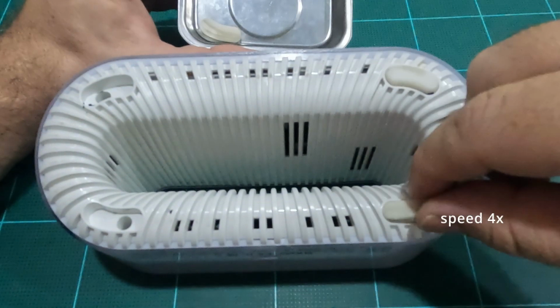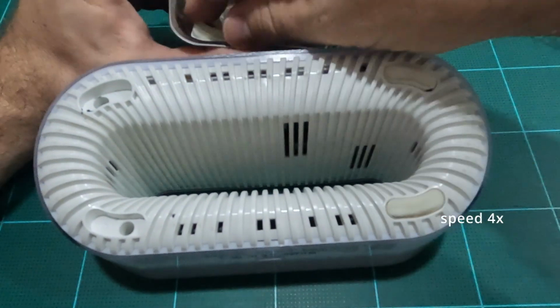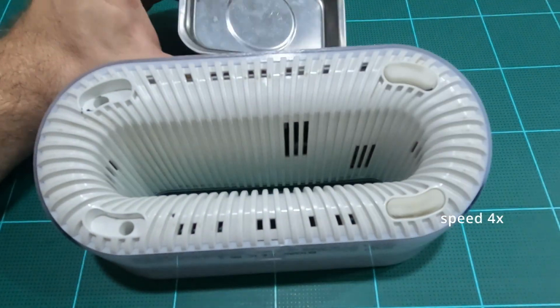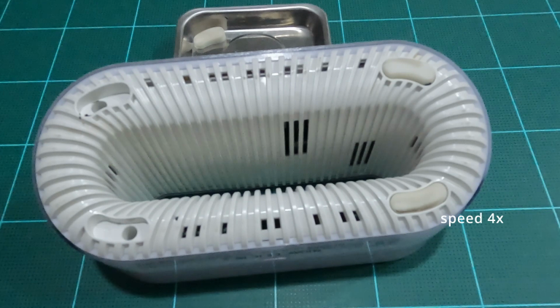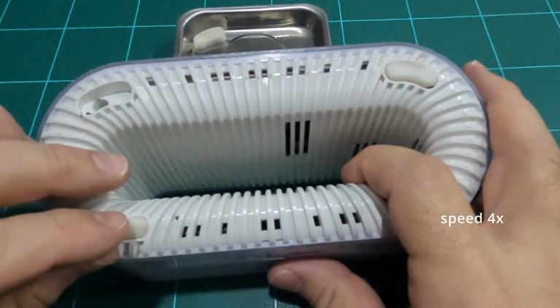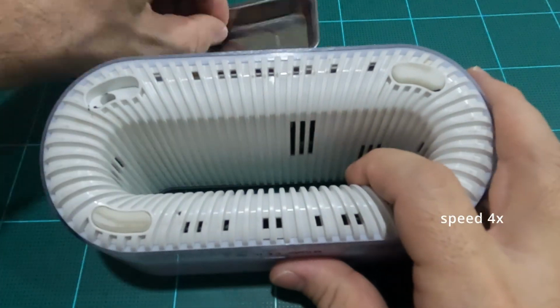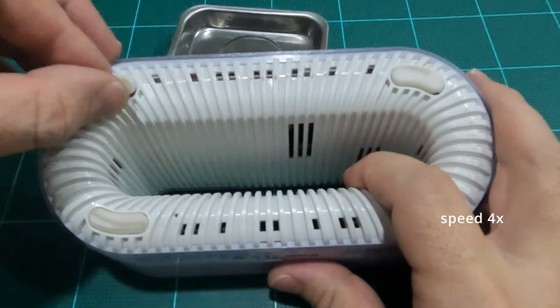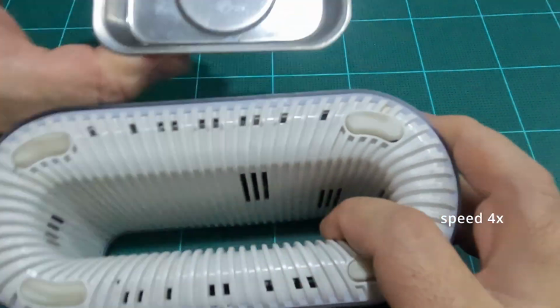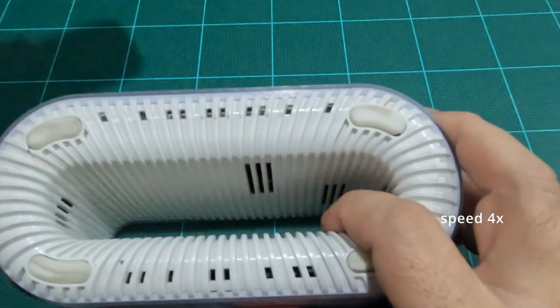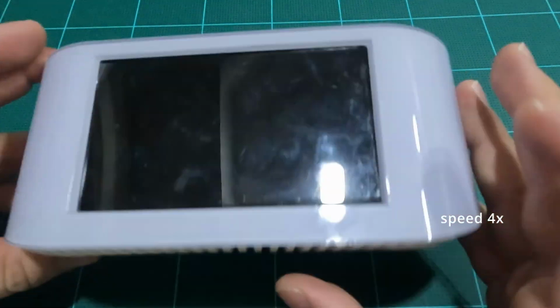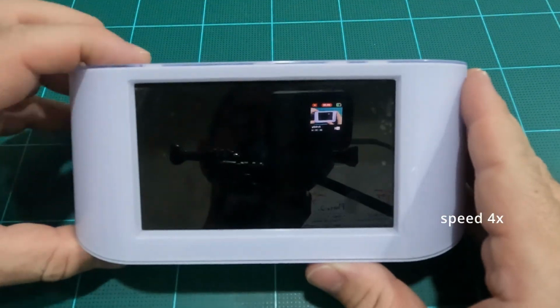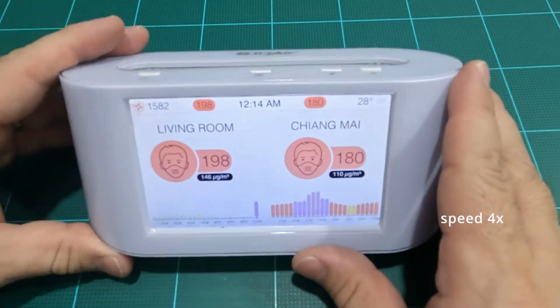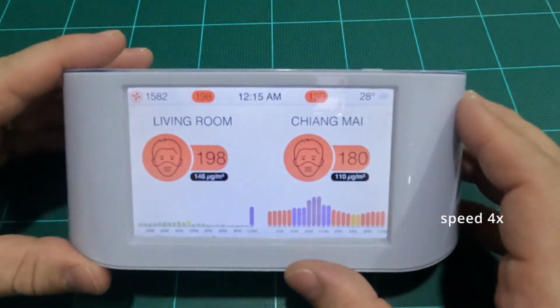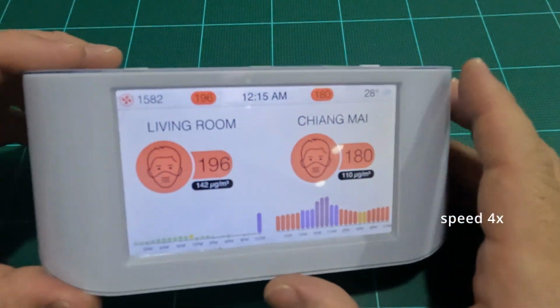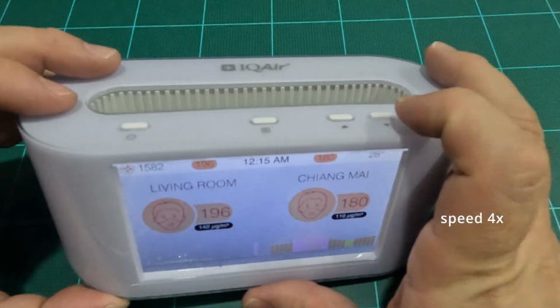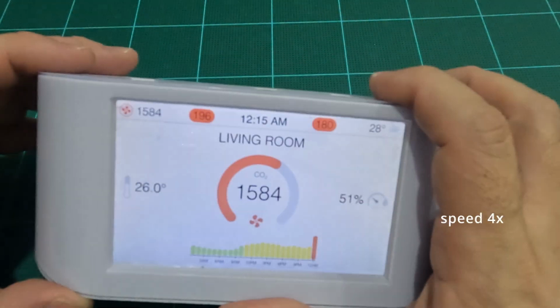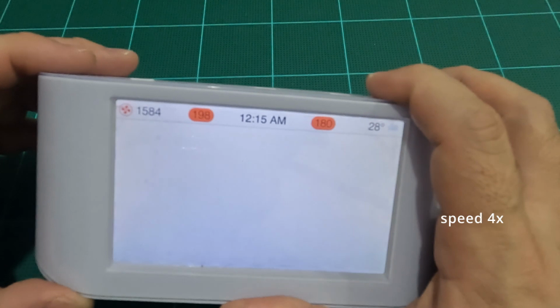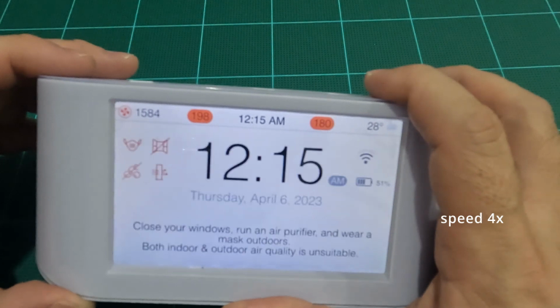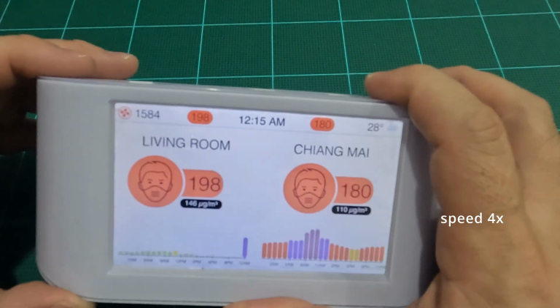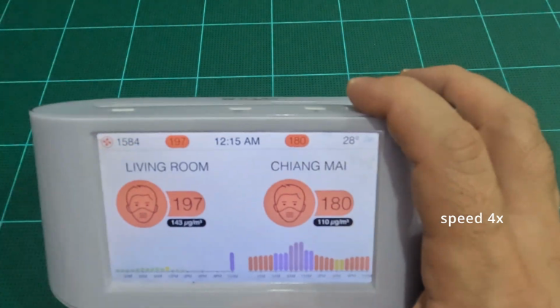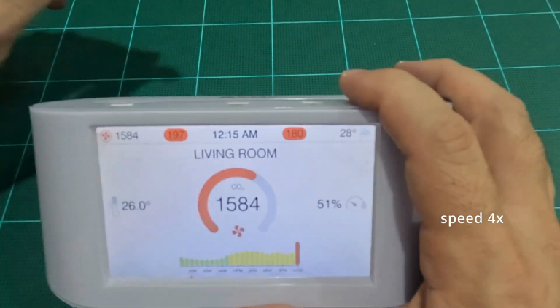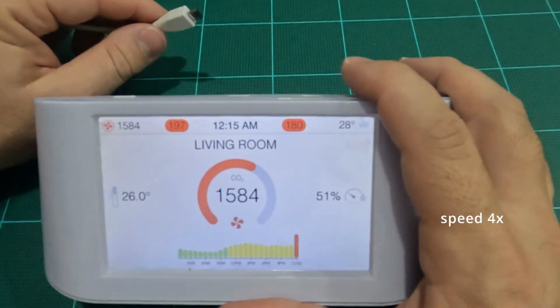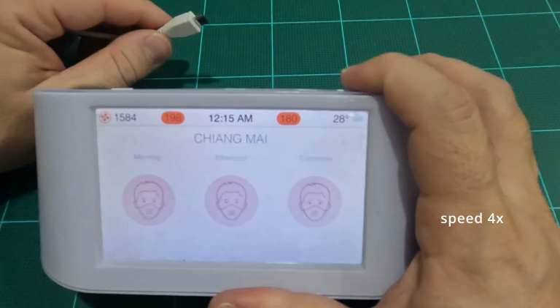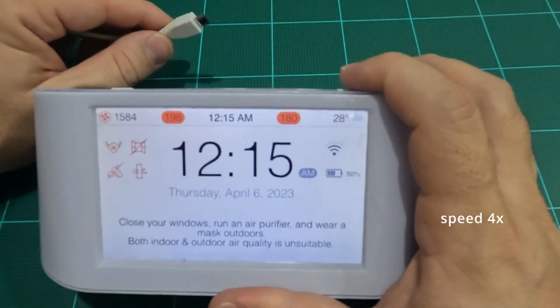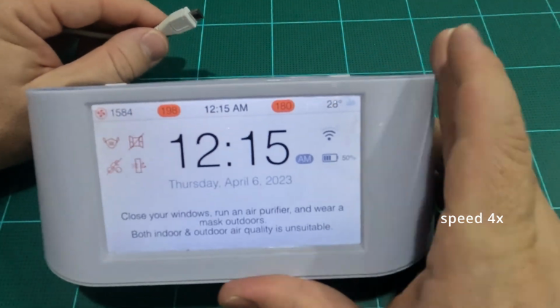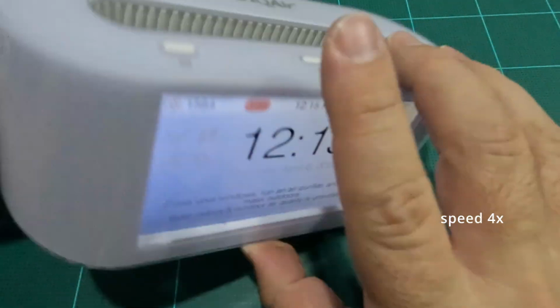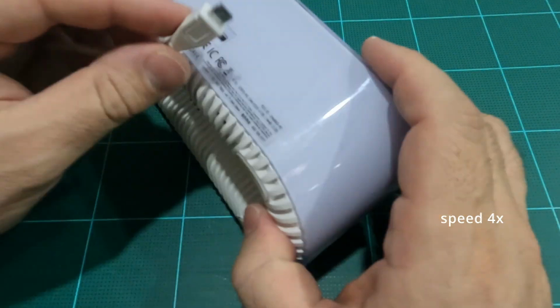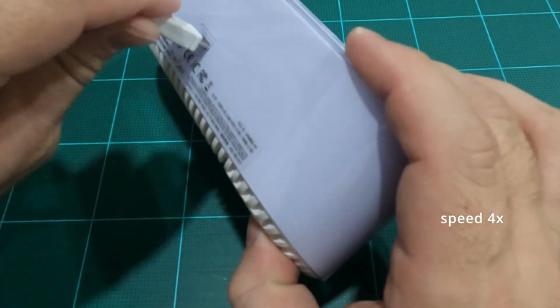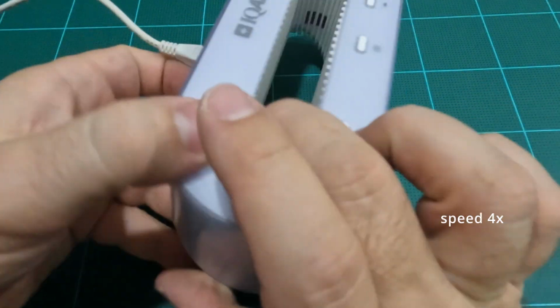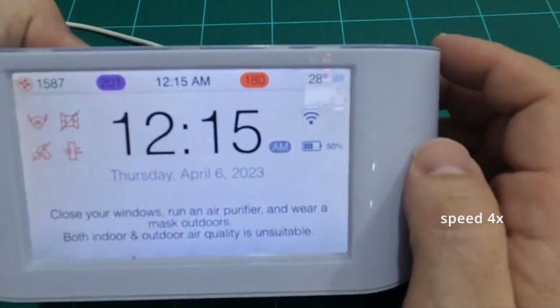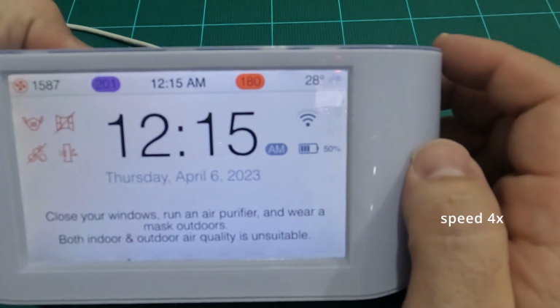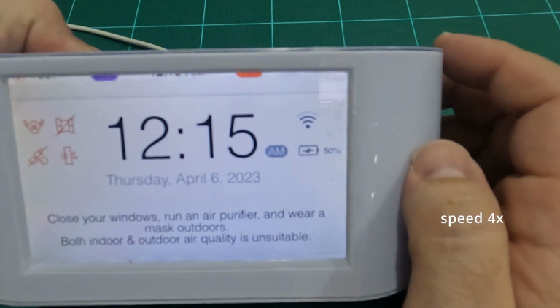After receiving a full charge overnight, I ran a battery test and under its current settings I'm happy to say it lasted over 3 hours. I hope you found this video helpful. If so, please consider a like and subscribe to help this starting channel.